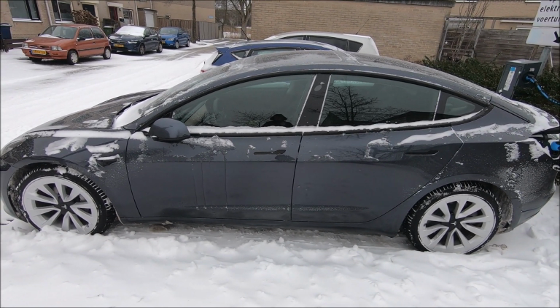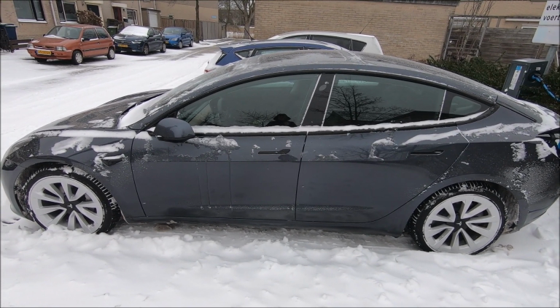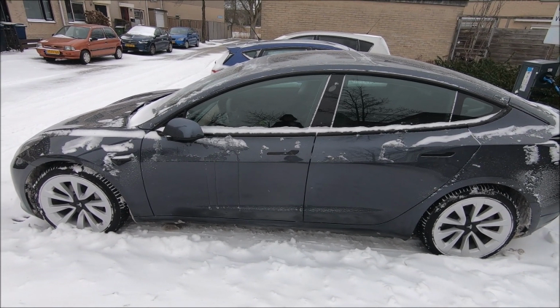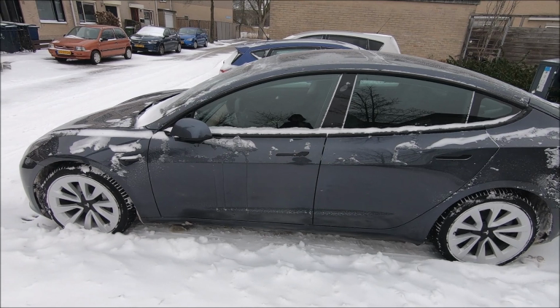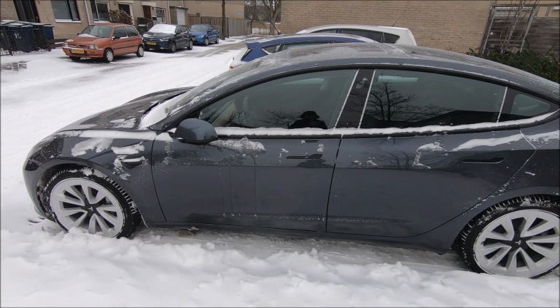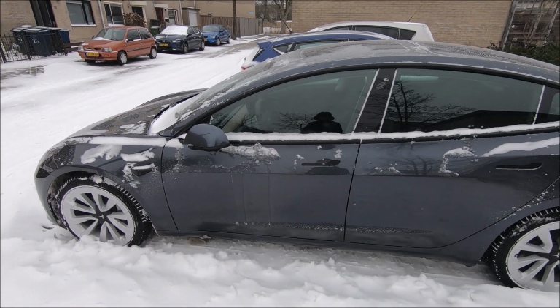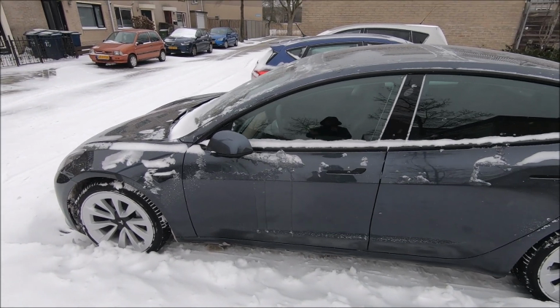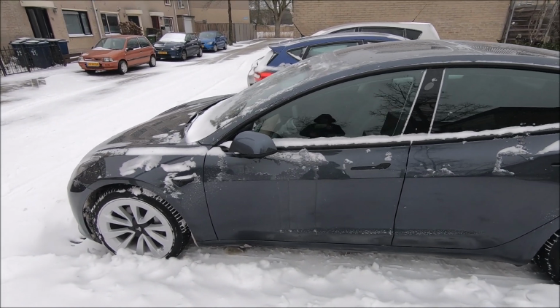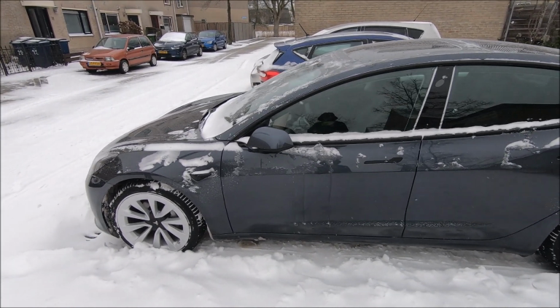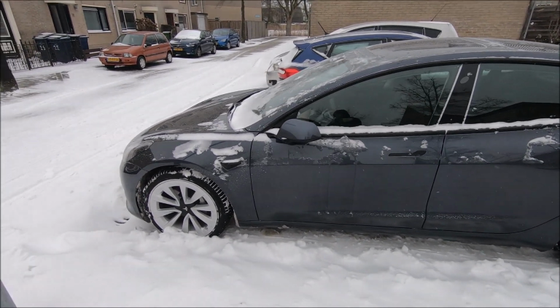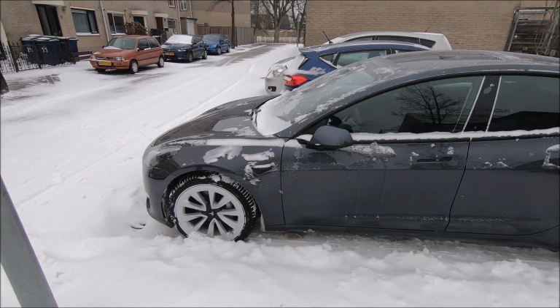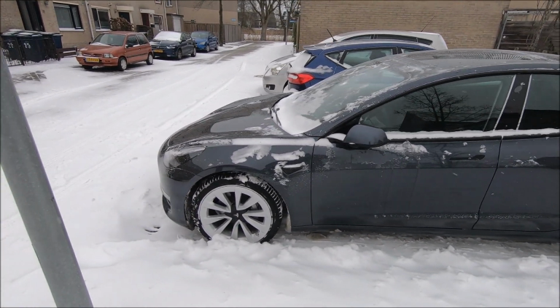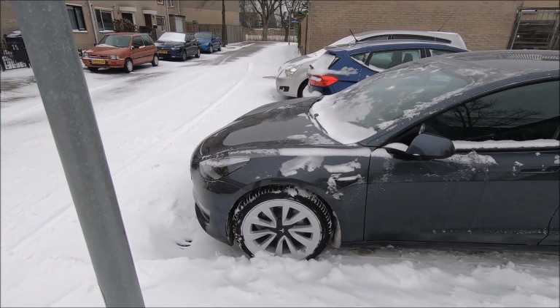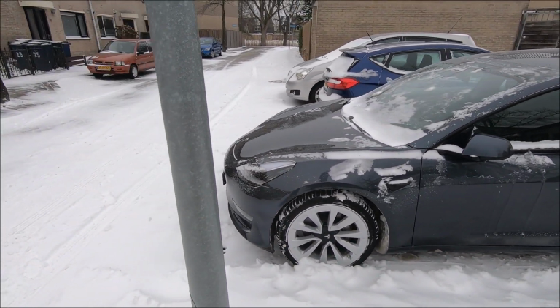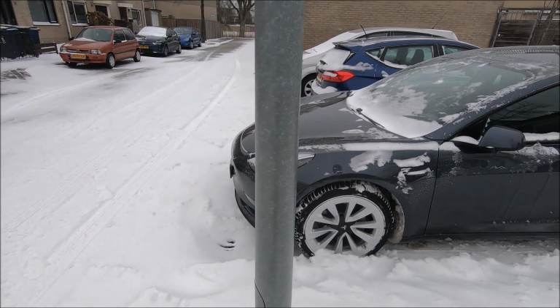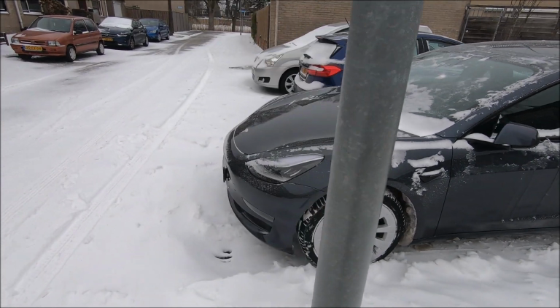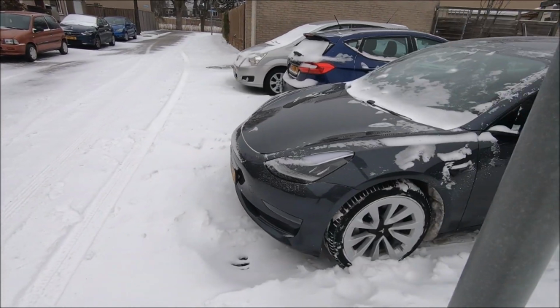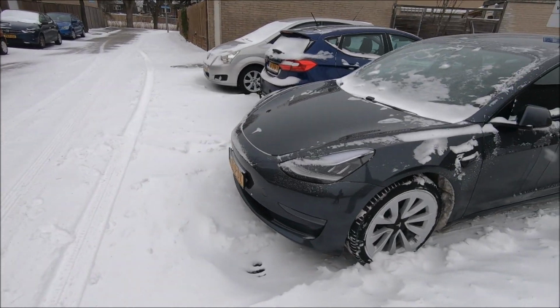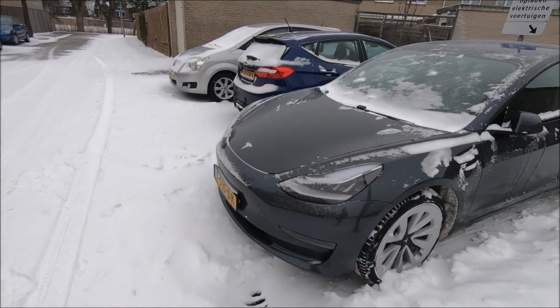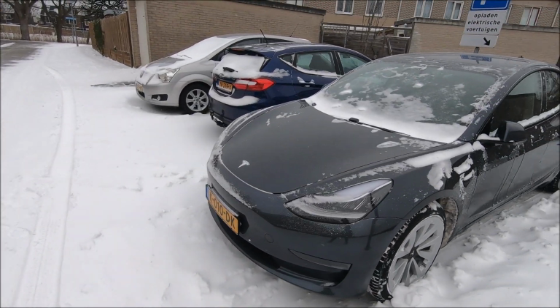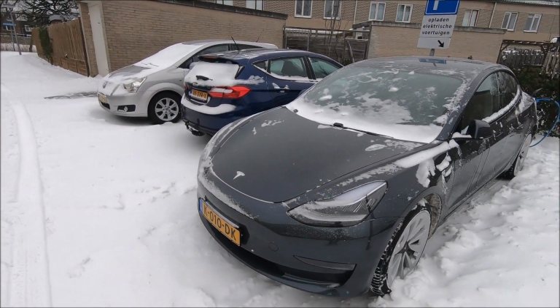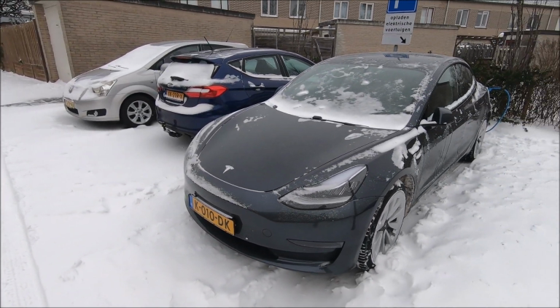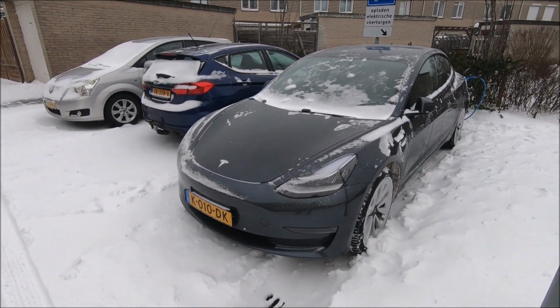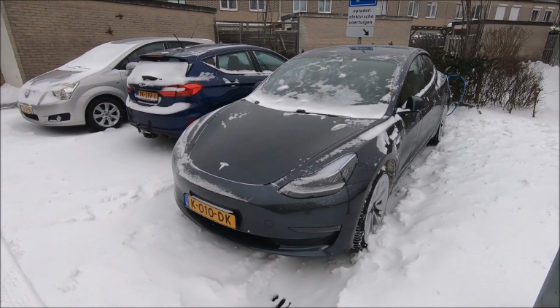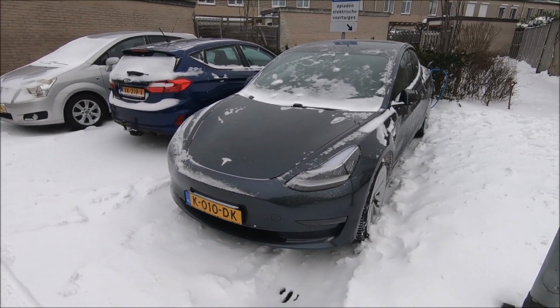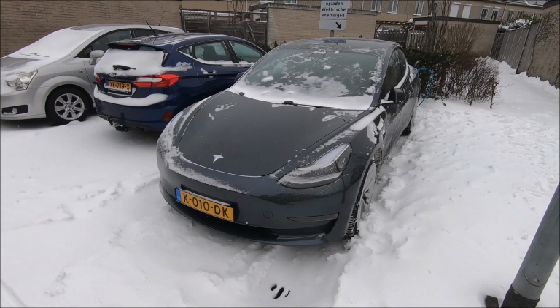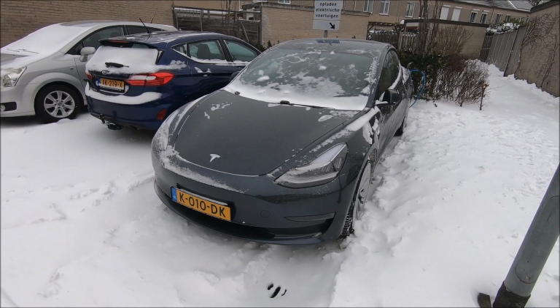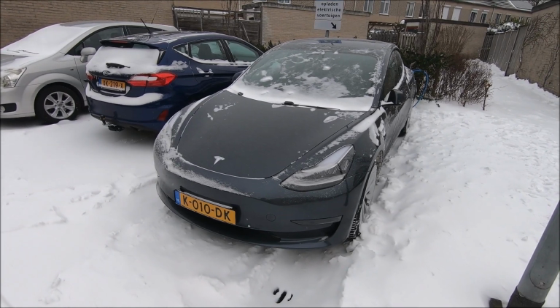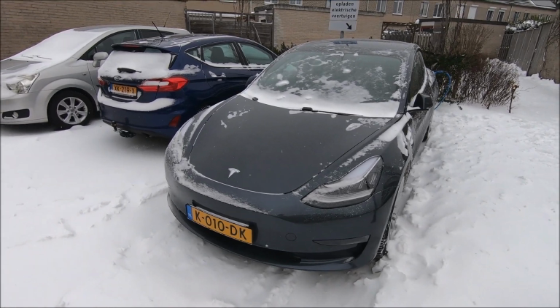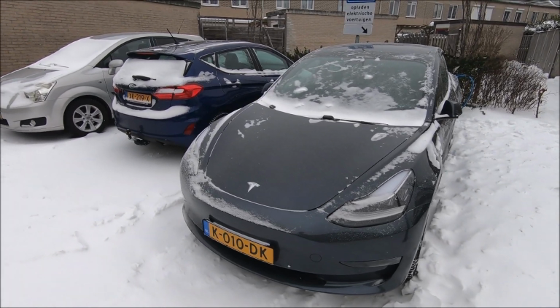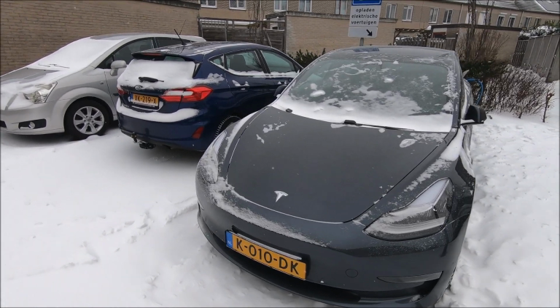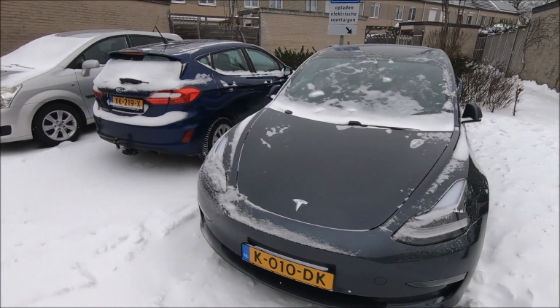The good thing about this car with a heat pump is that when the battery is warm, the heat pump will actually scavenge the heat from the battery and bring it inside the cabin.